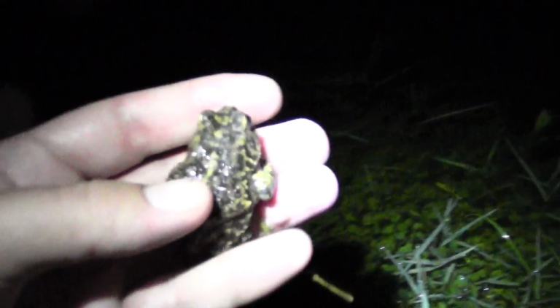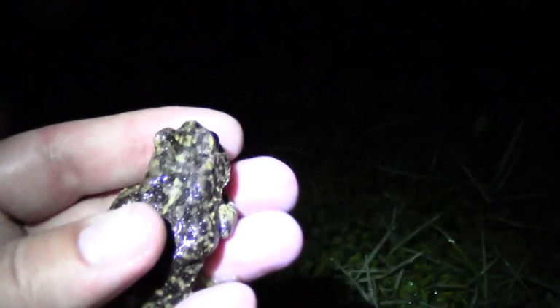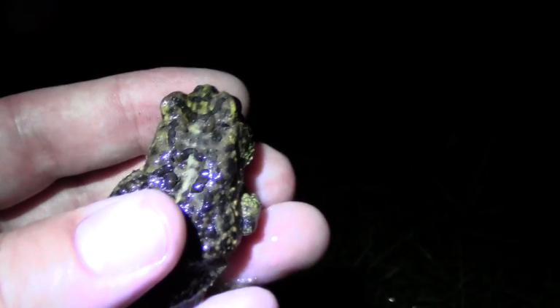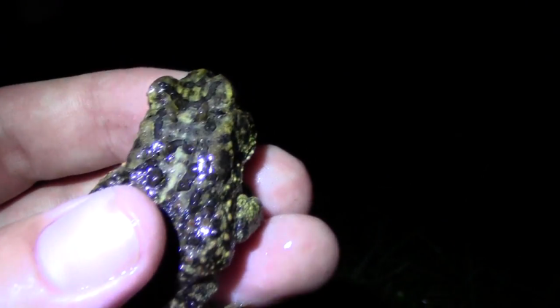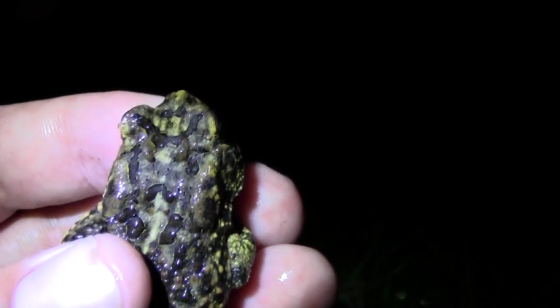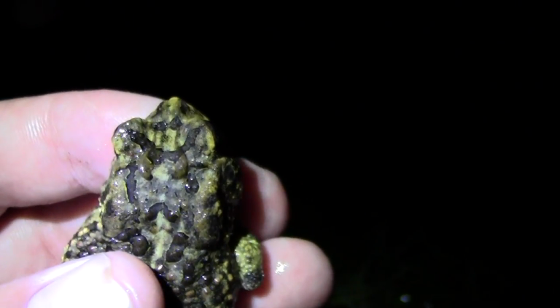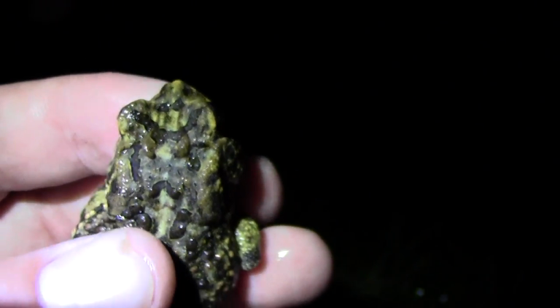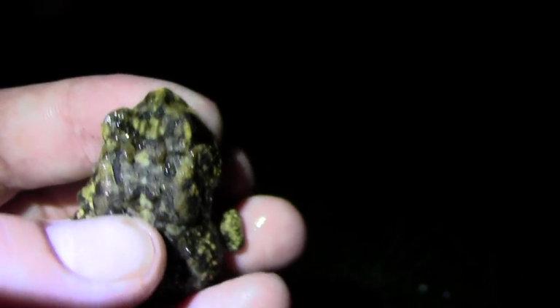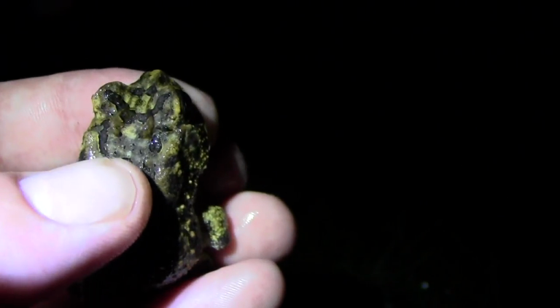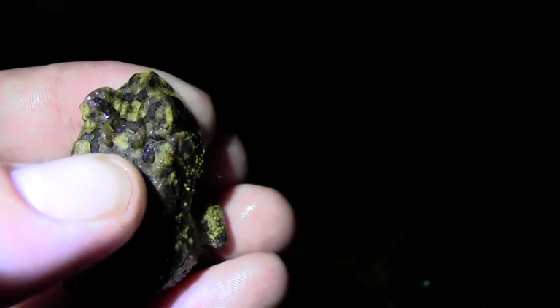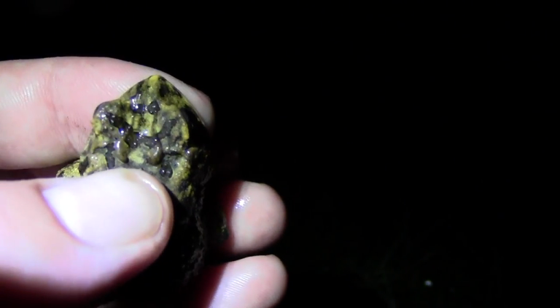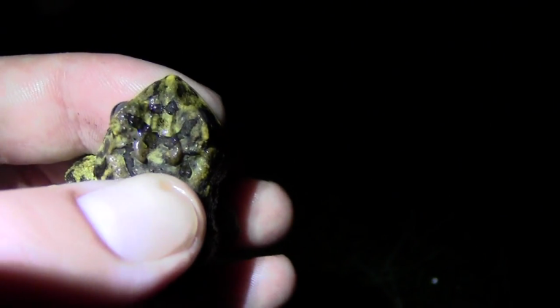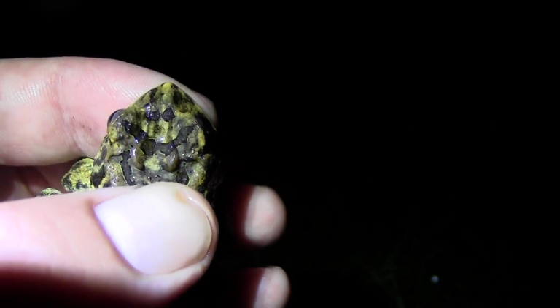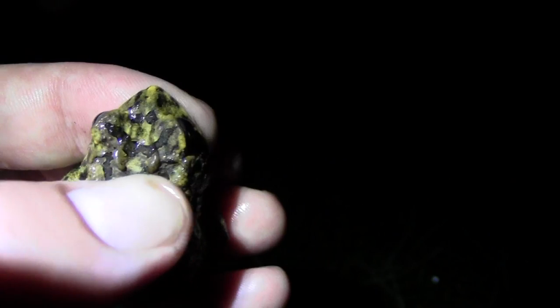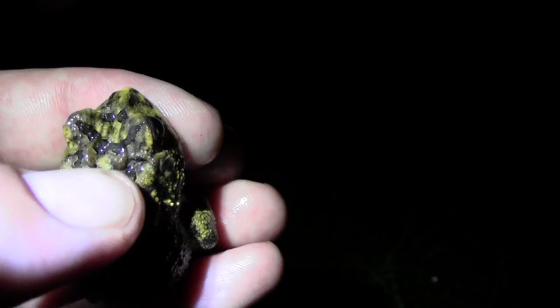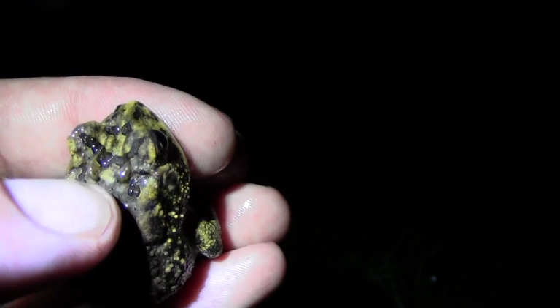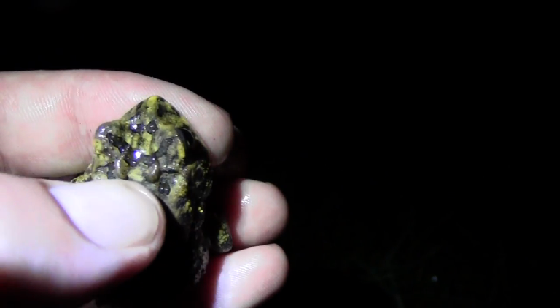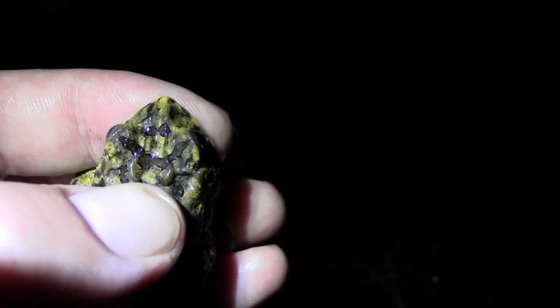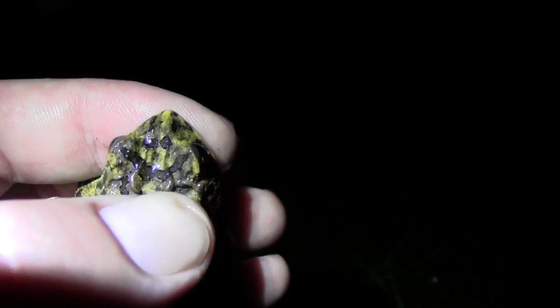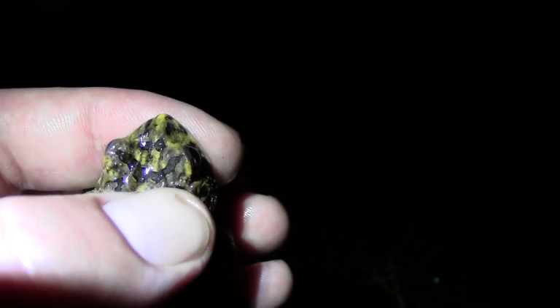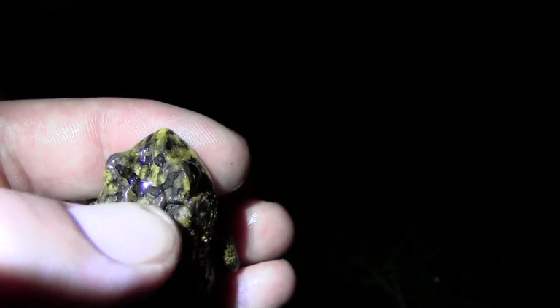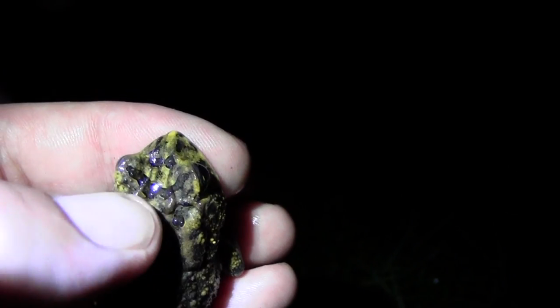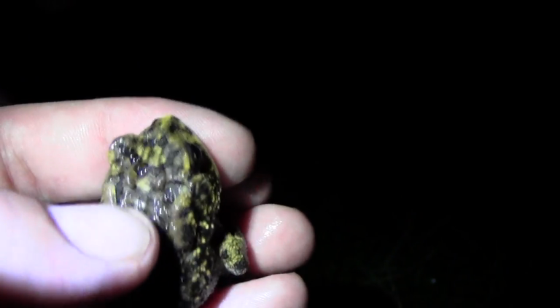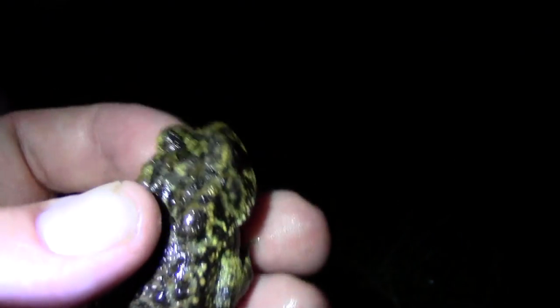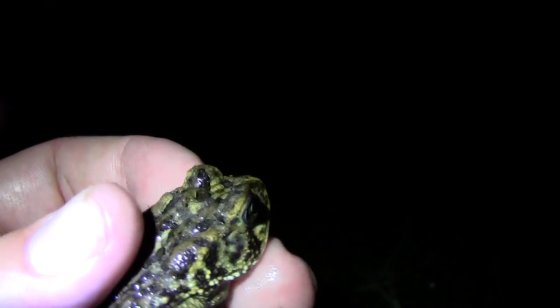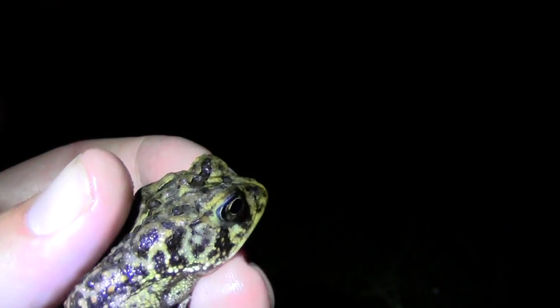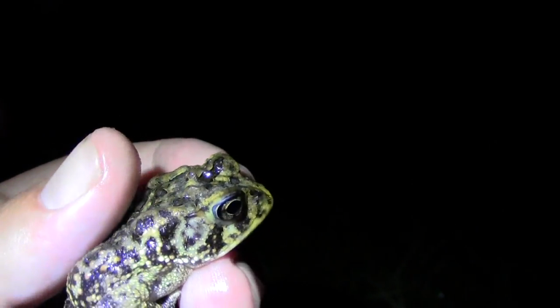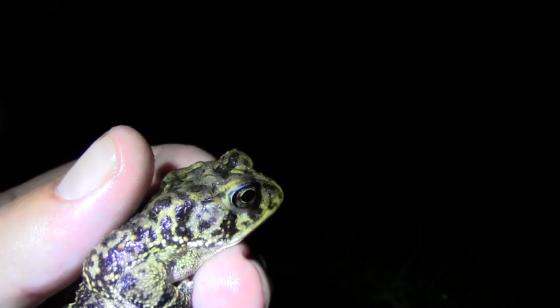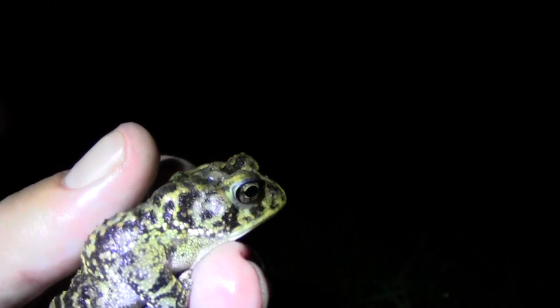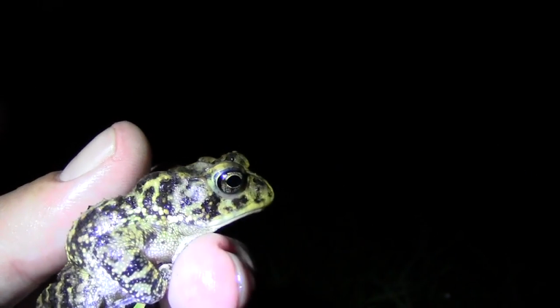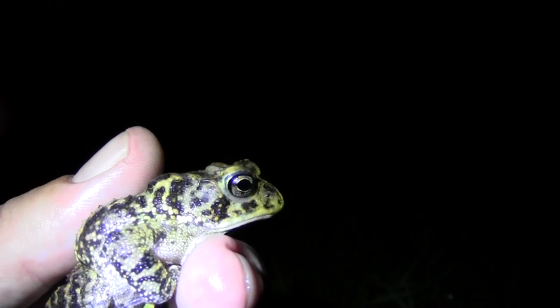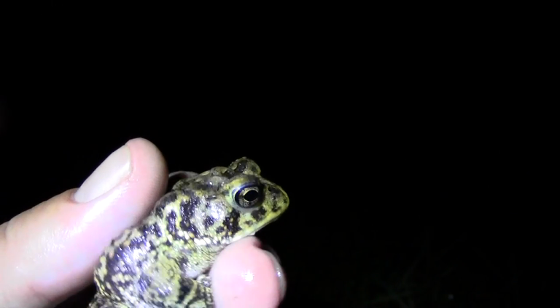We found this southern toad. You can see the two nodules right on the top of his head there — one, two. I'll show you a little profile shot there.